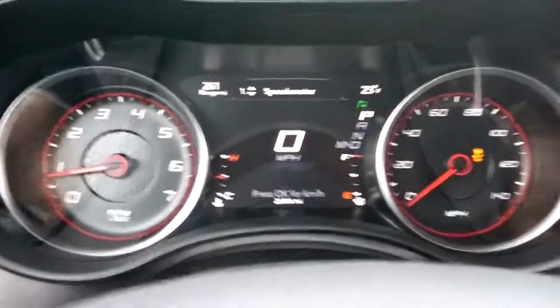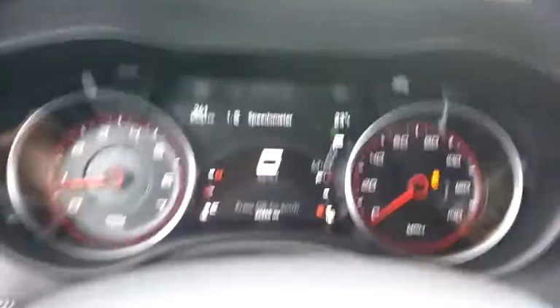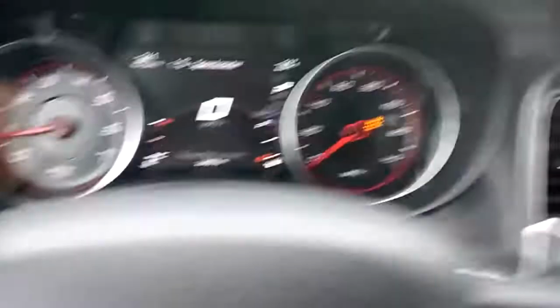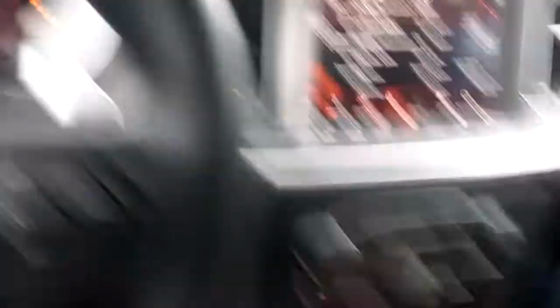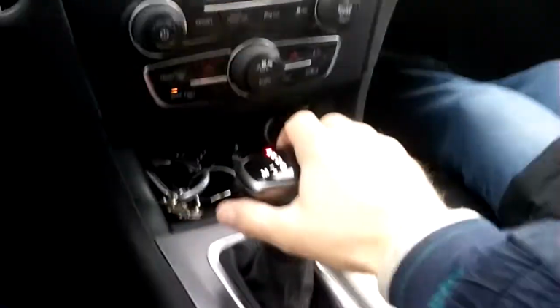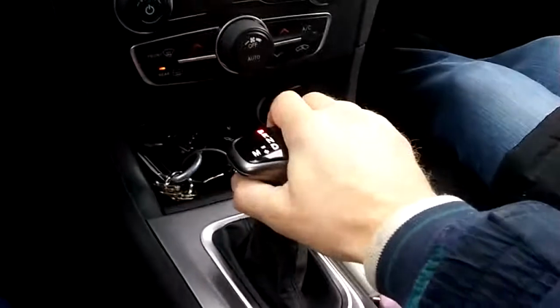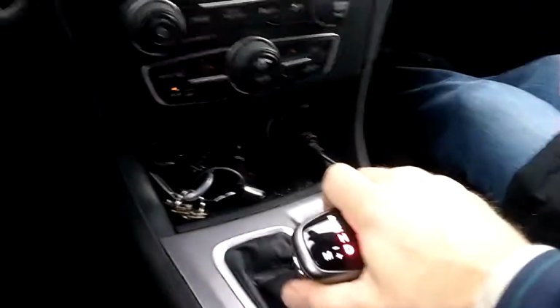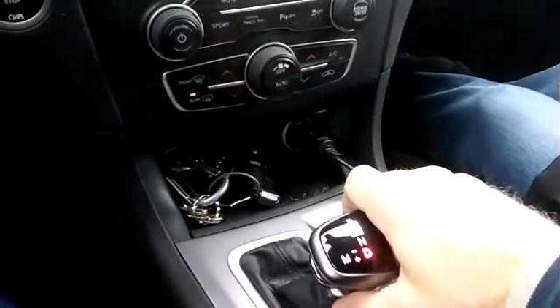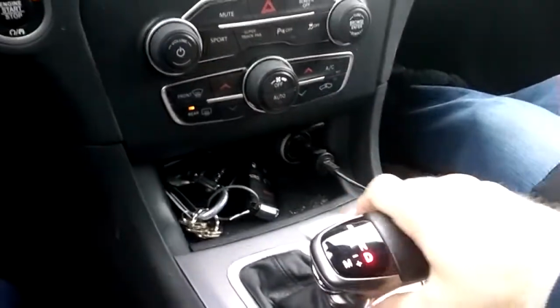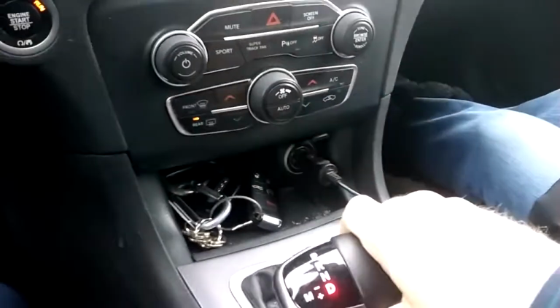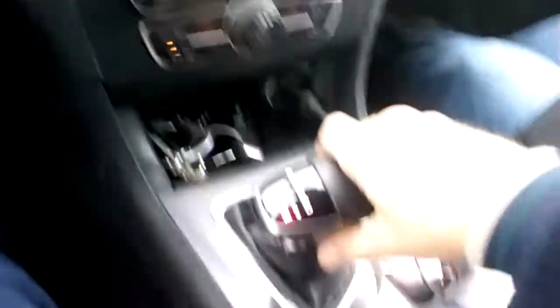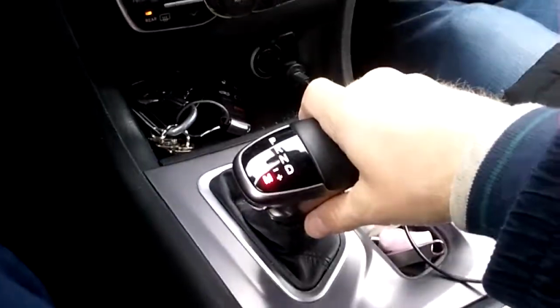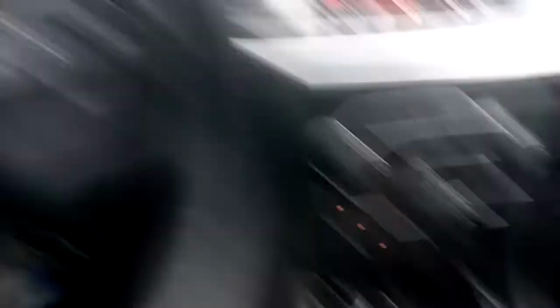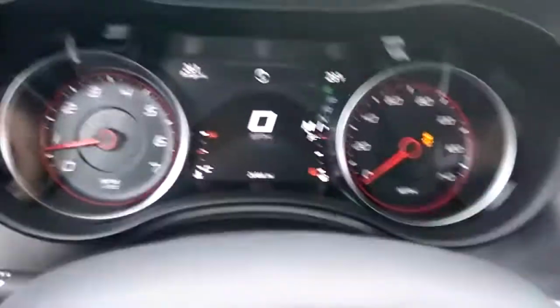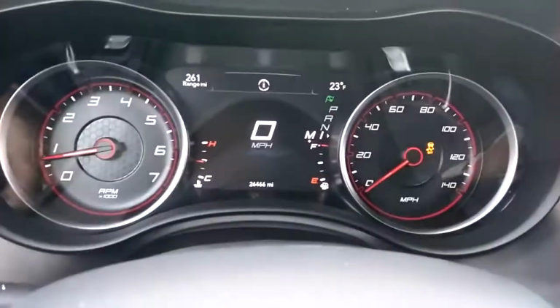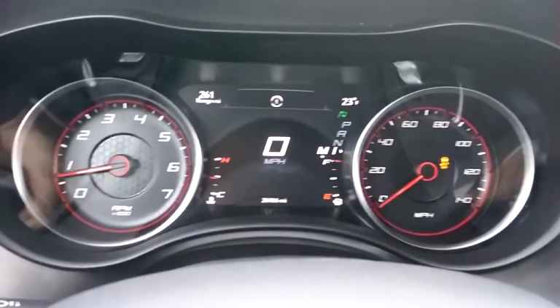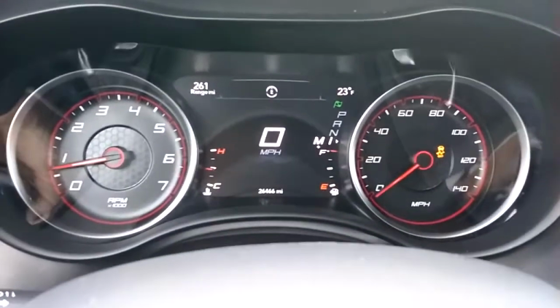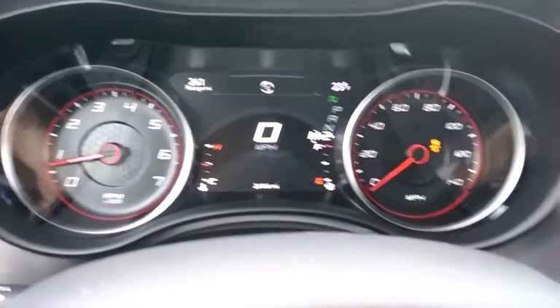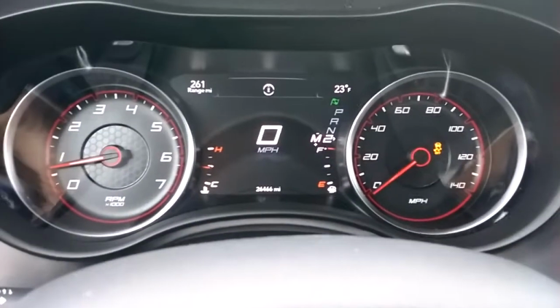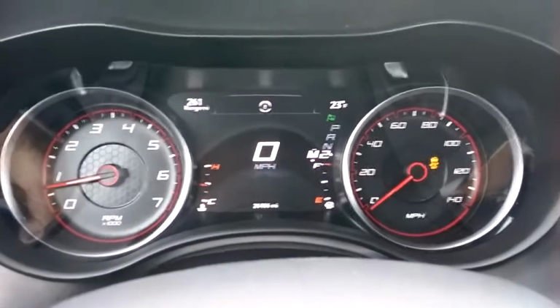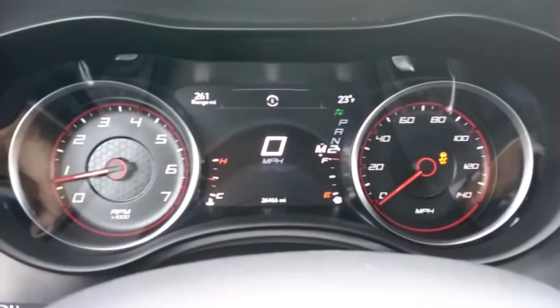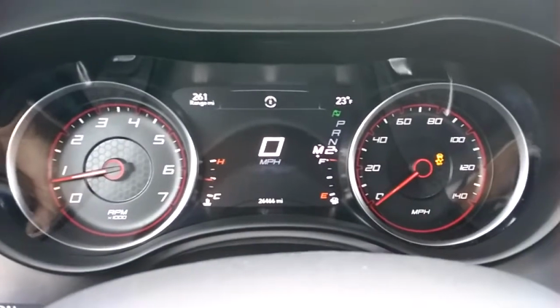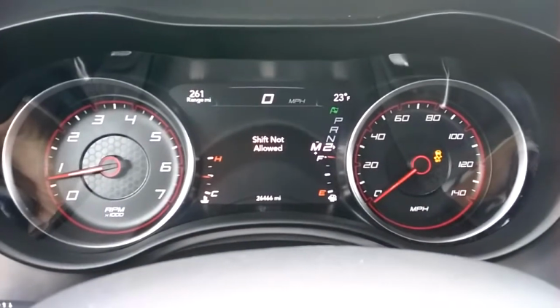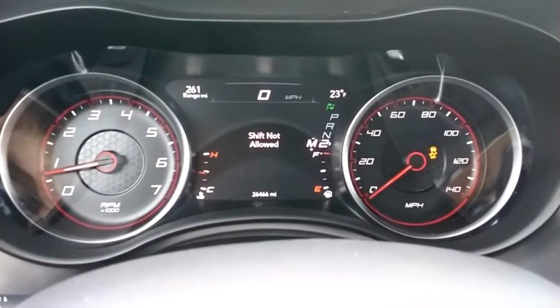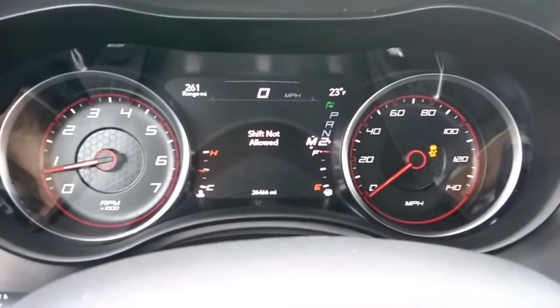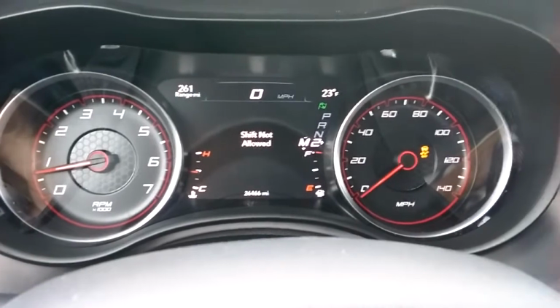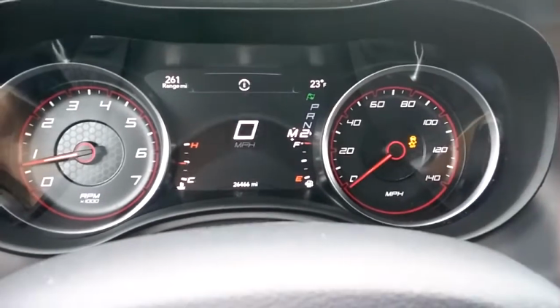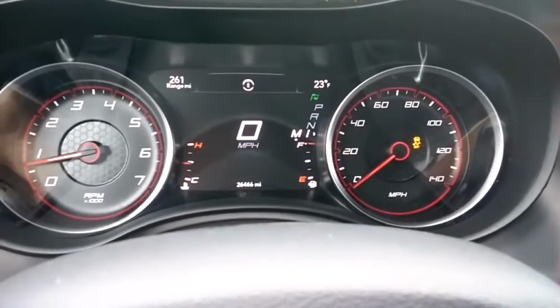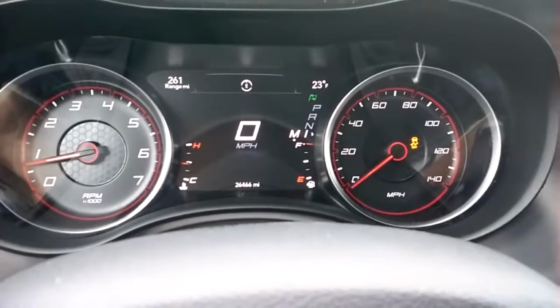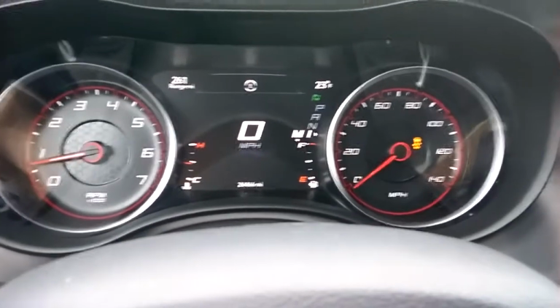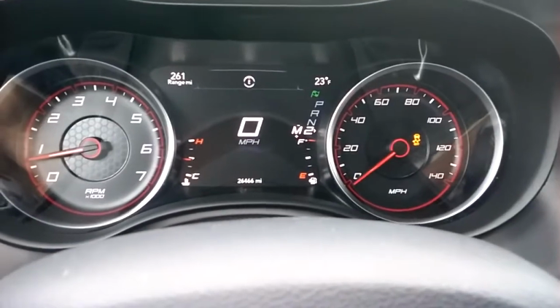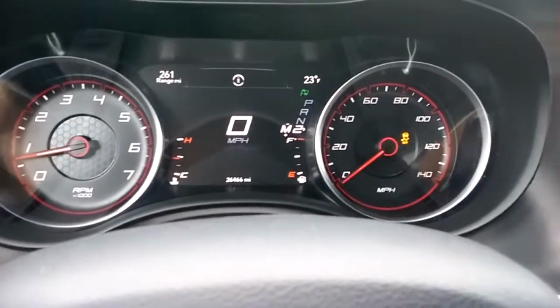When you go ahead and put it into Manual mode — see how it's in Manual mode? It's red; that tells you you're in Manual 1. You can actually start out in 2nd gear. You try to start out in 3rd gear, it won't let you do it. So you can start out in 2nd gear for traction control purposes.